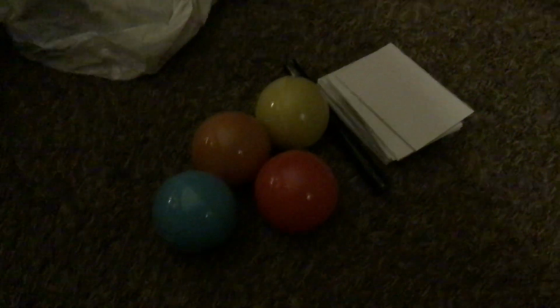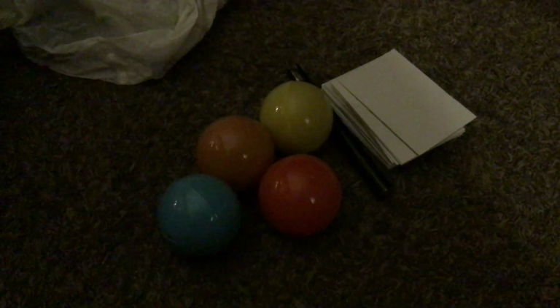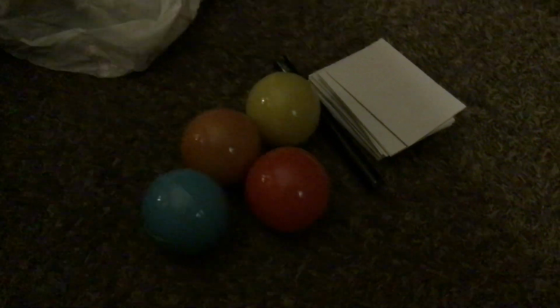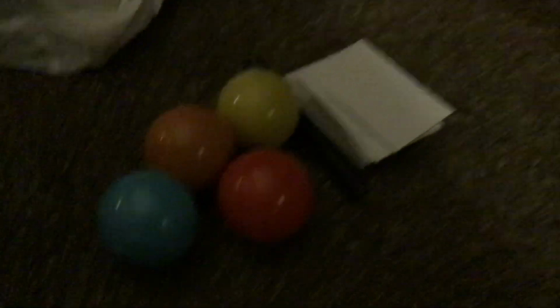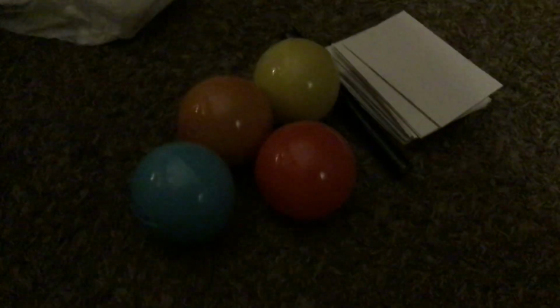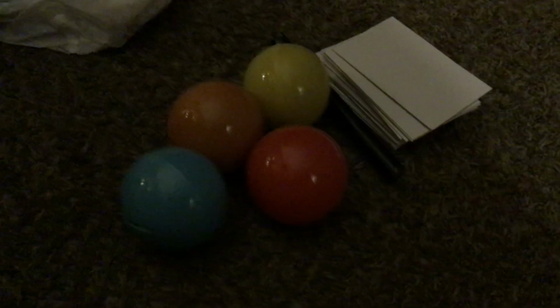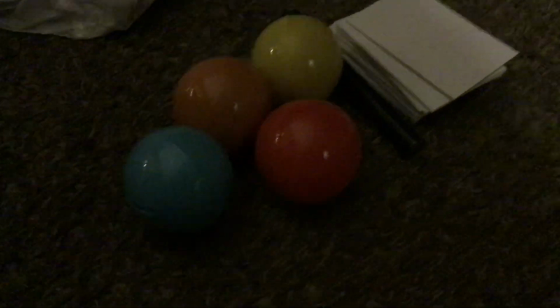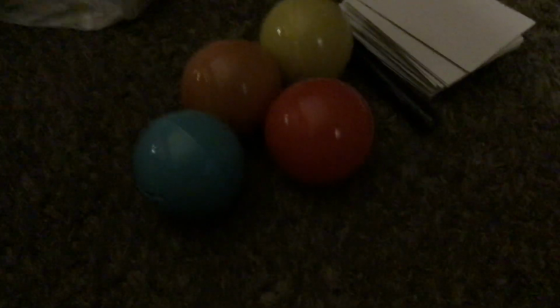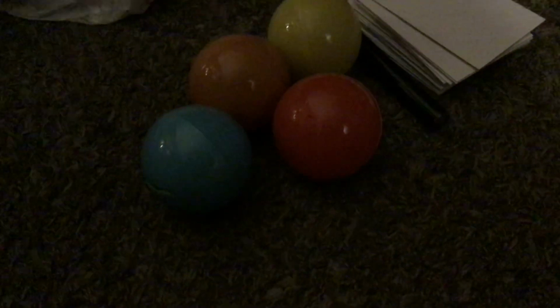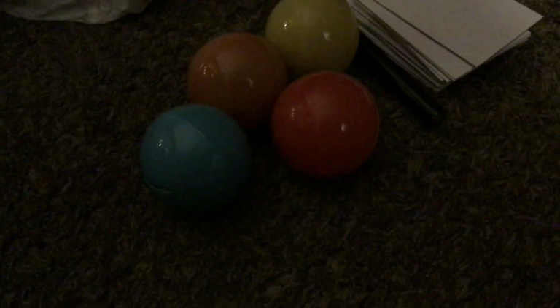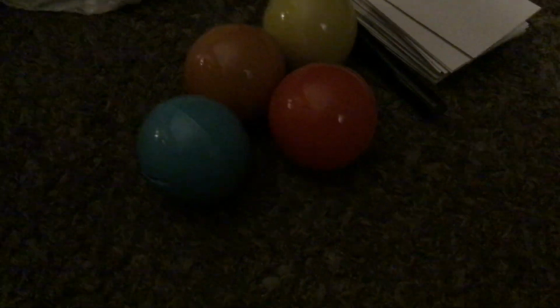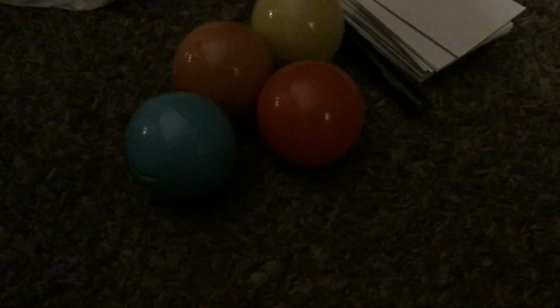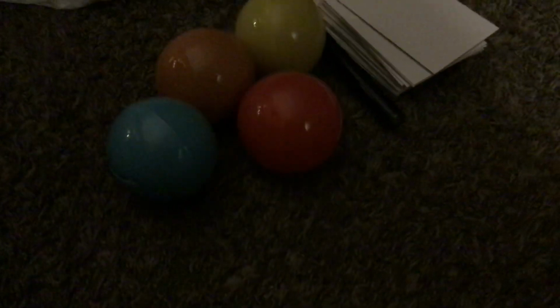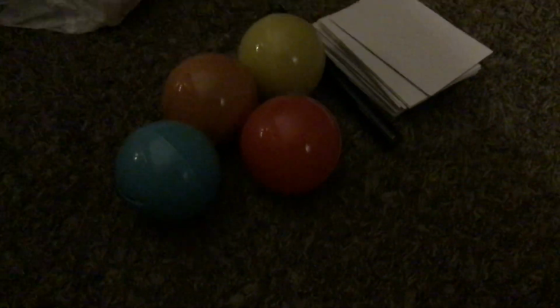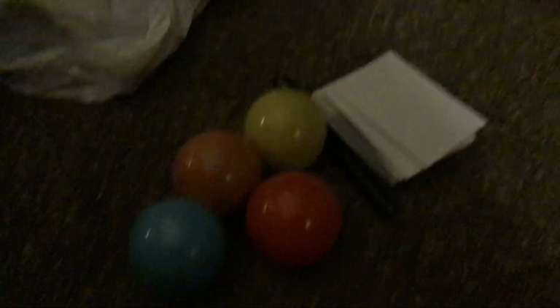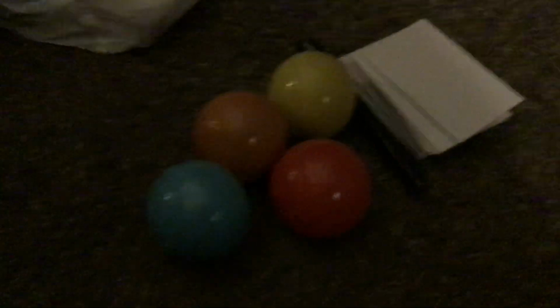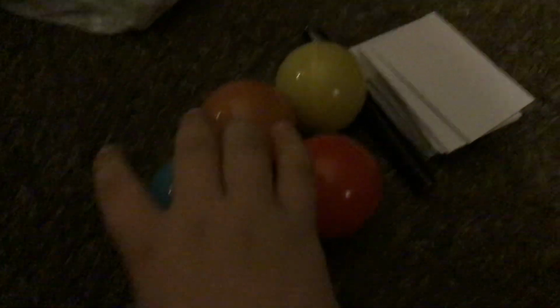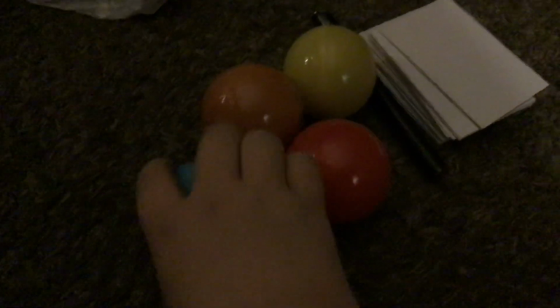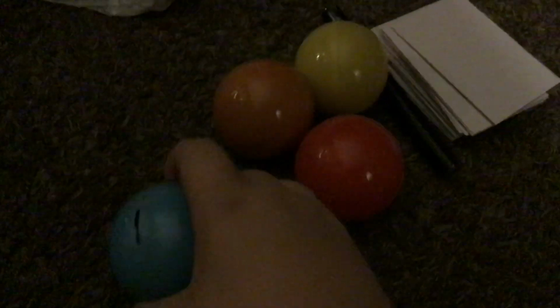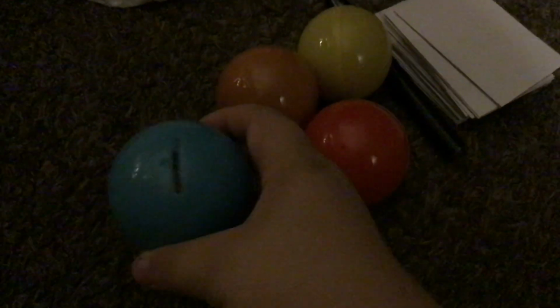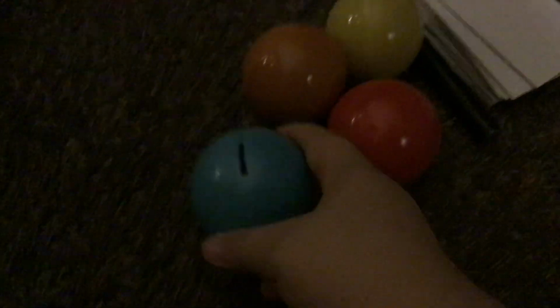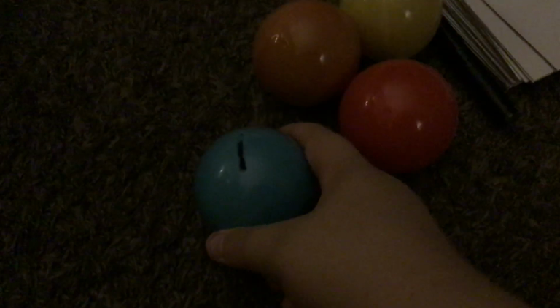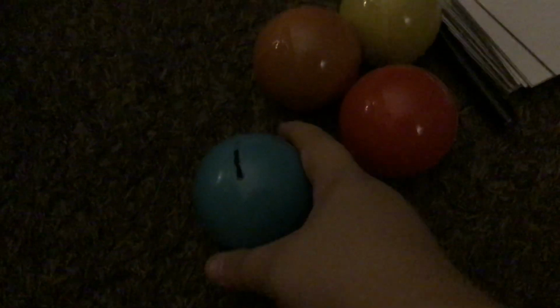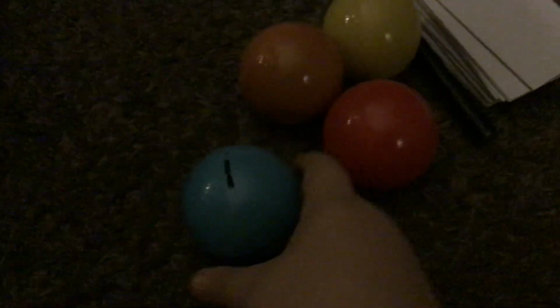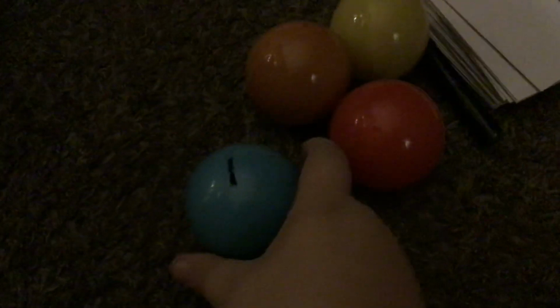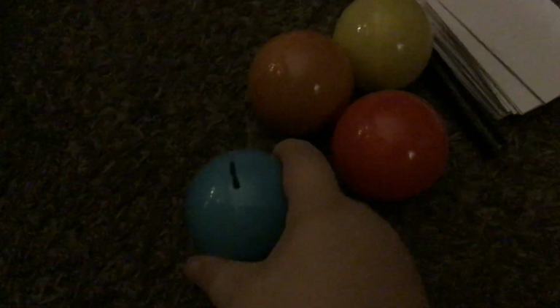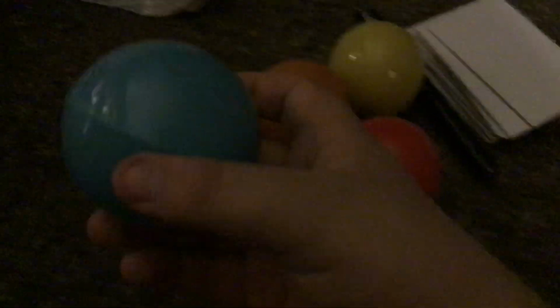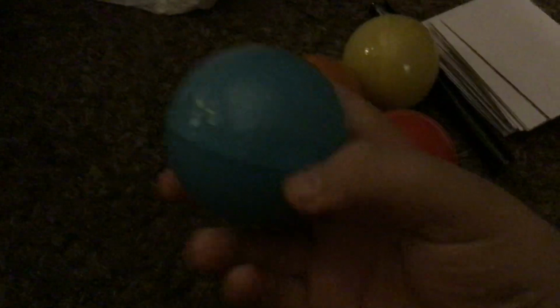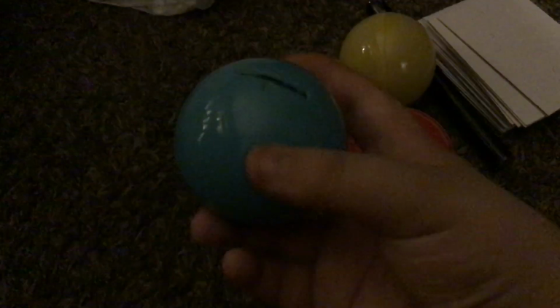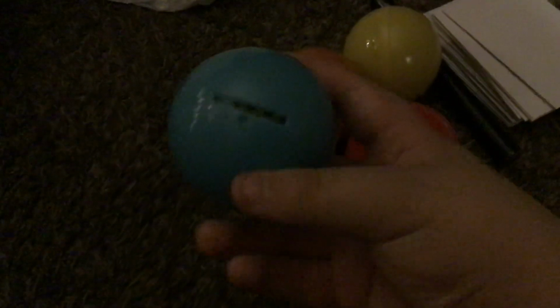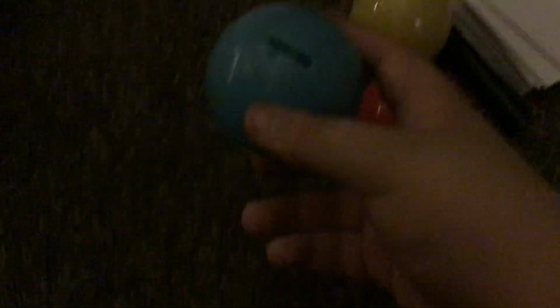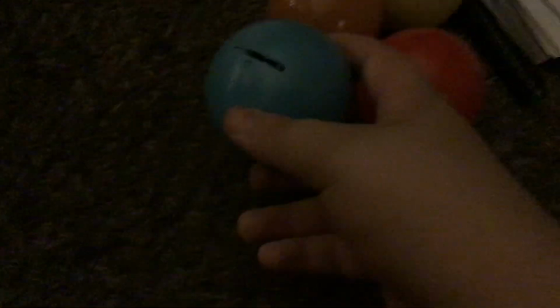All right, here's Aiden and Dad everybody, and we're going to show you what Aiden got at the New Prague Pizza Ranch today. What'd you get buddy? The colored balls.